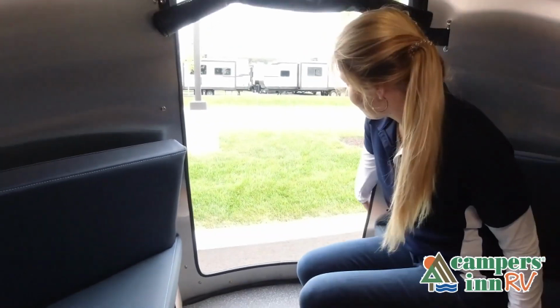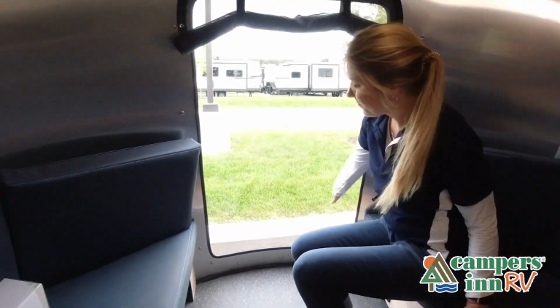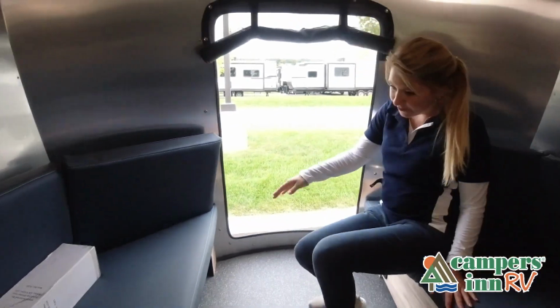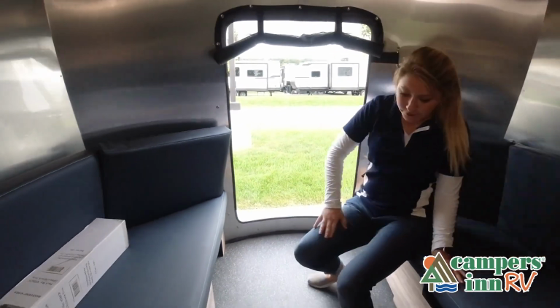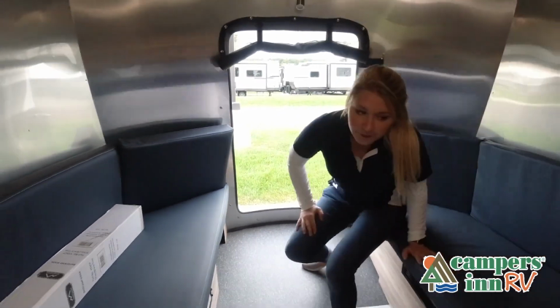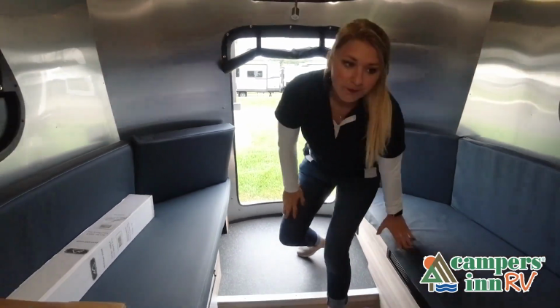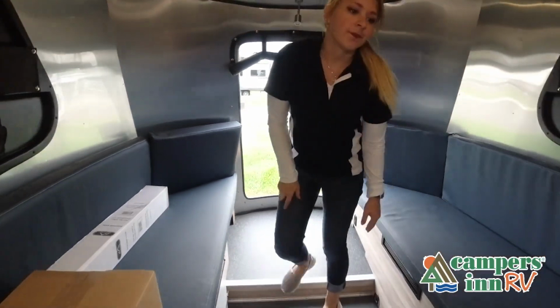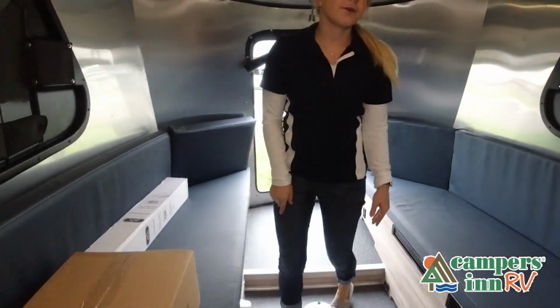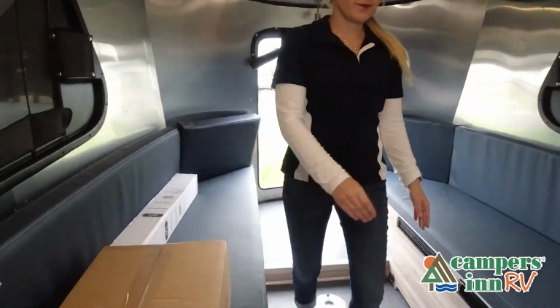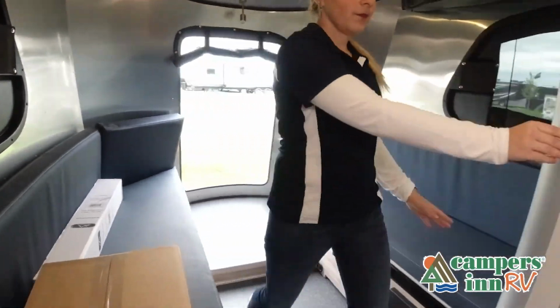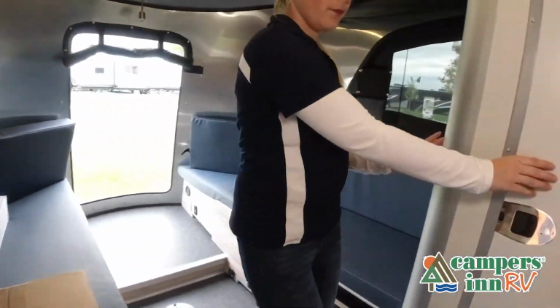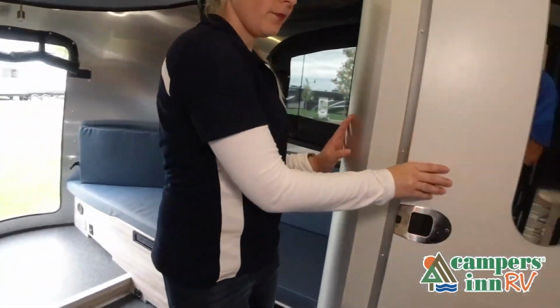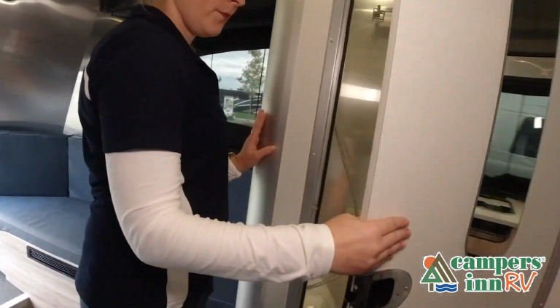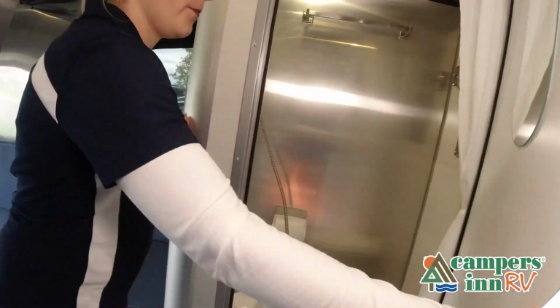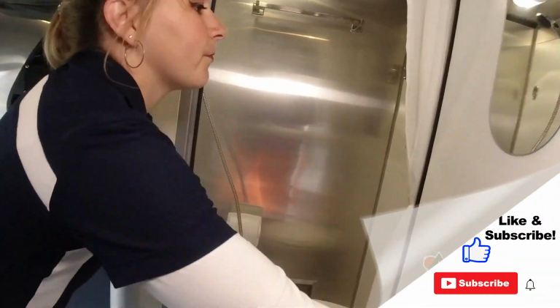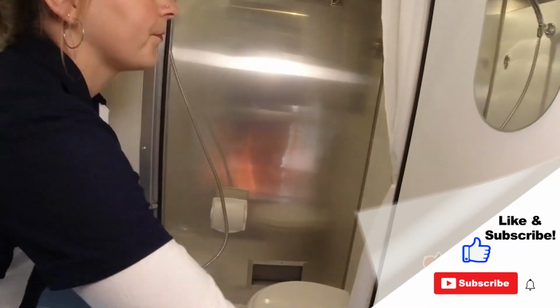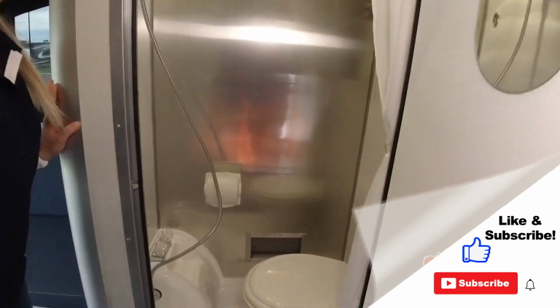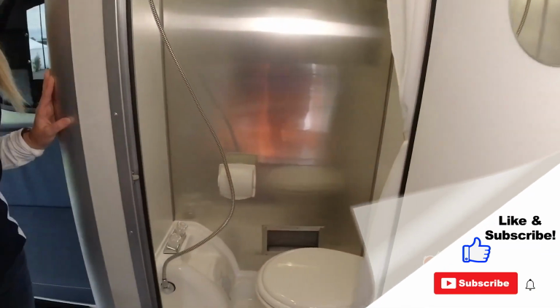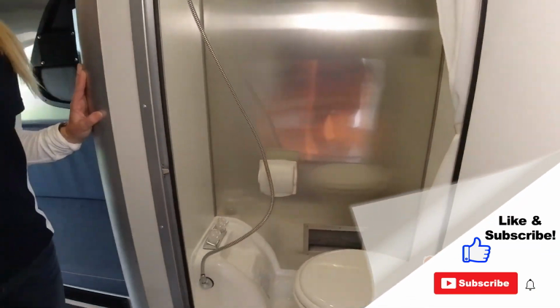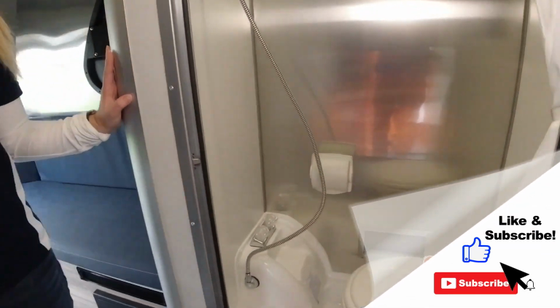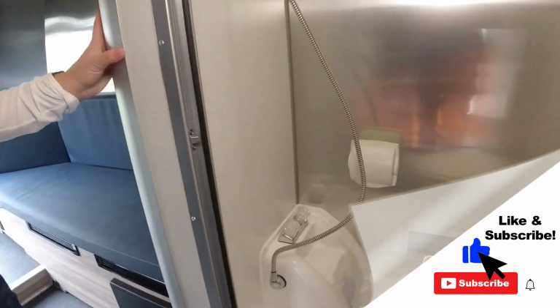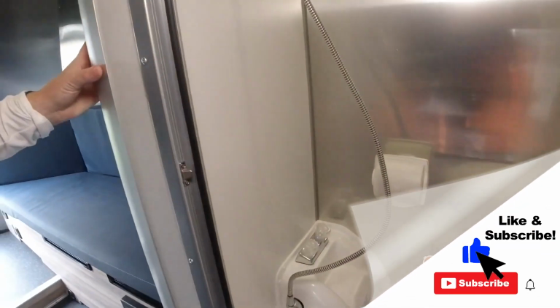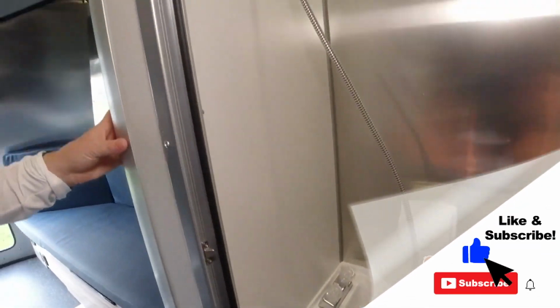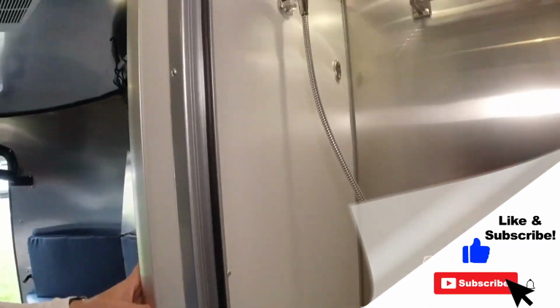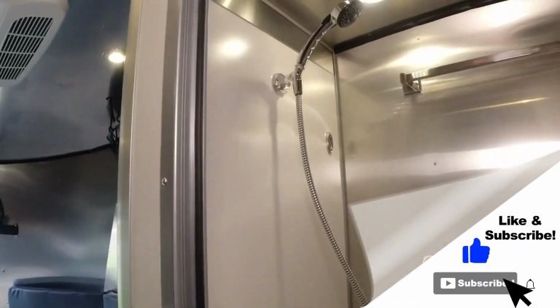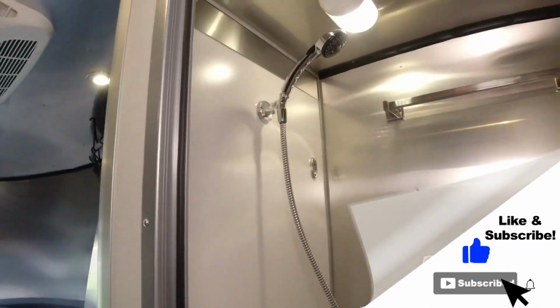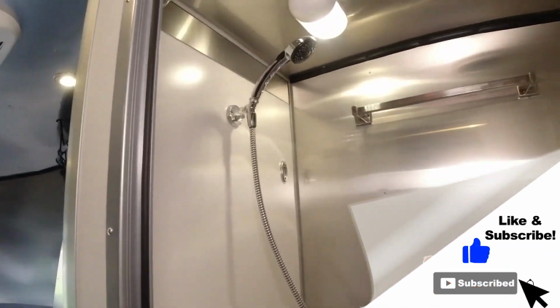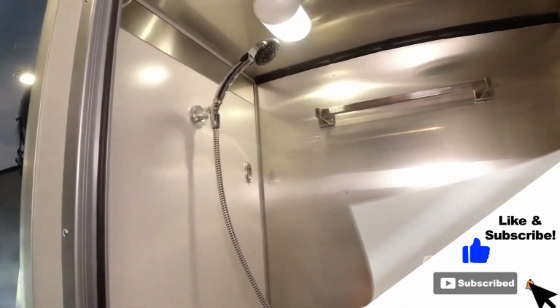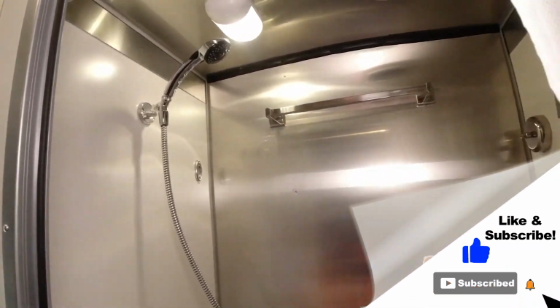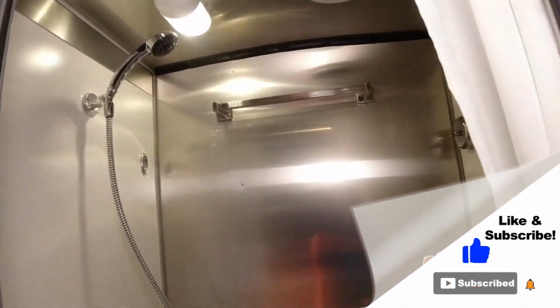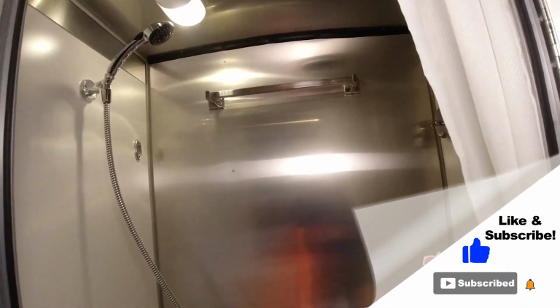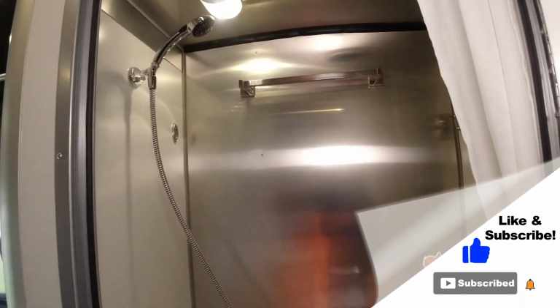But the best way to view this beautiful RV is to put yourself in it. Stop by your local Campers in RV dealership today to see and feel the difference when you're treated like family.